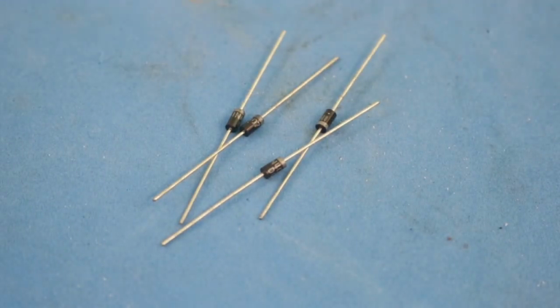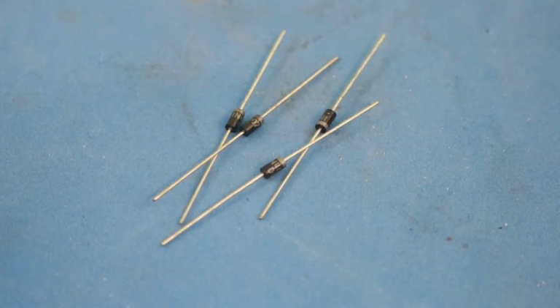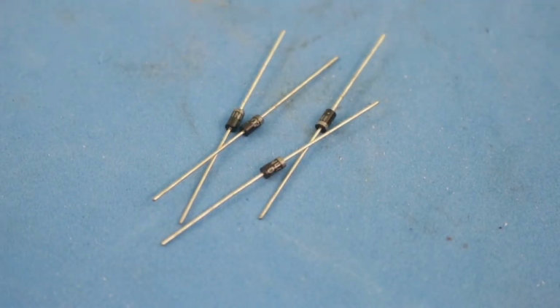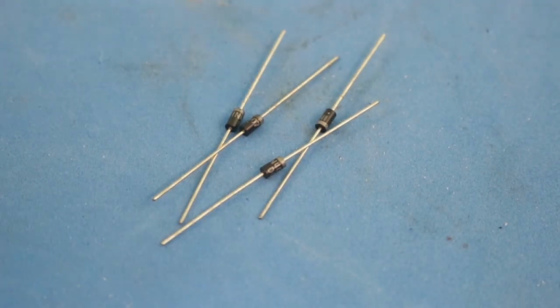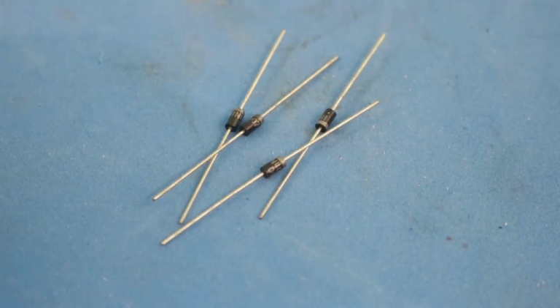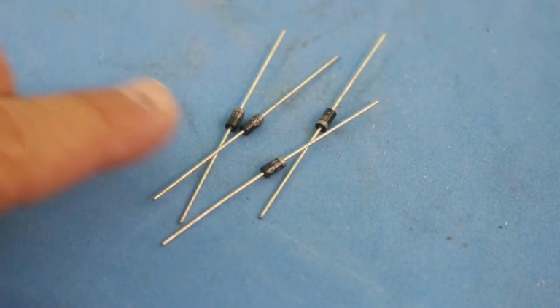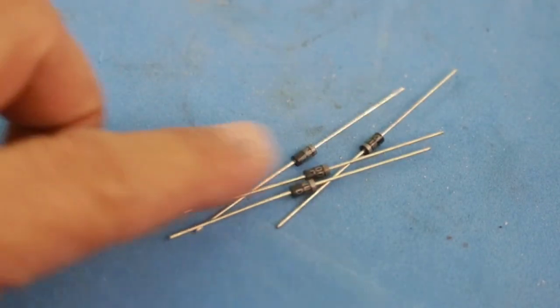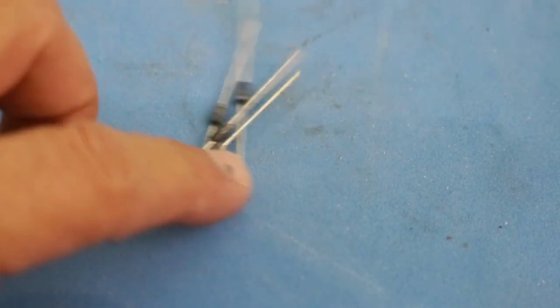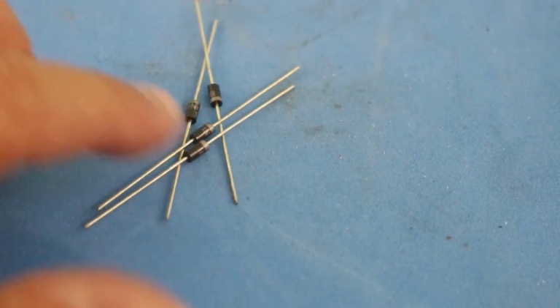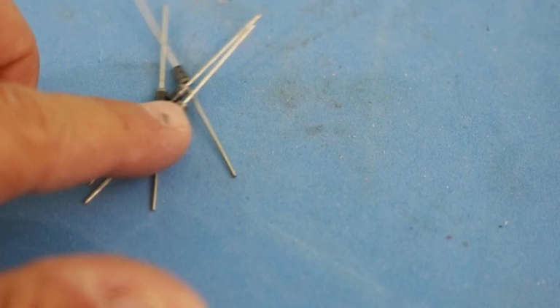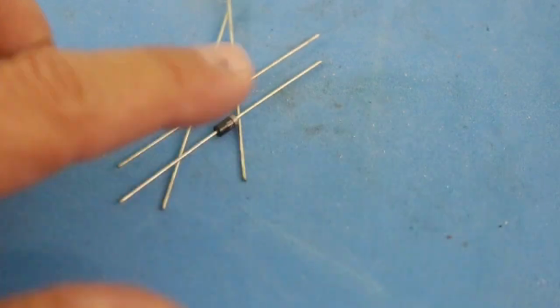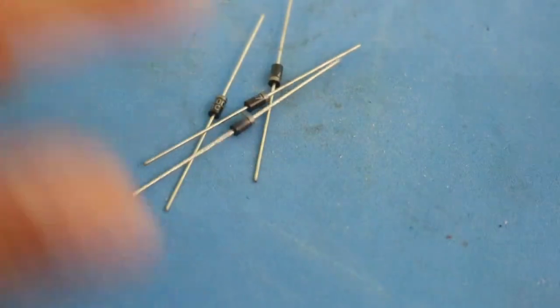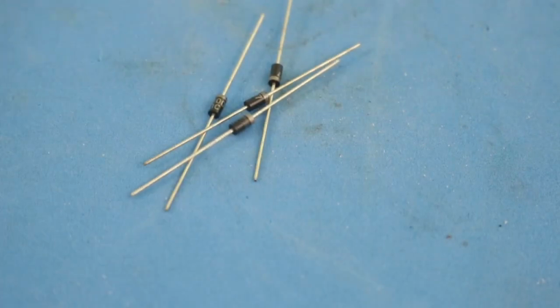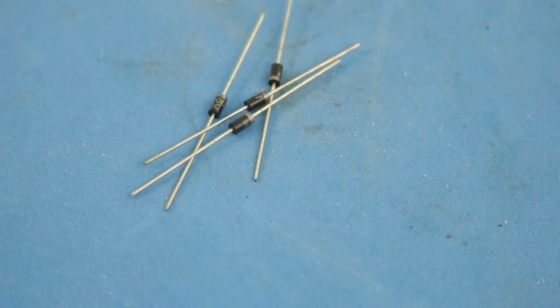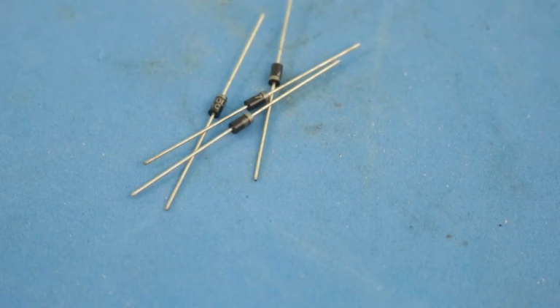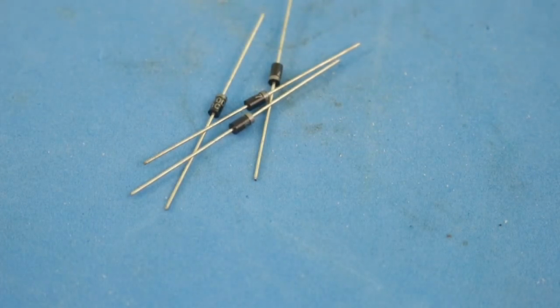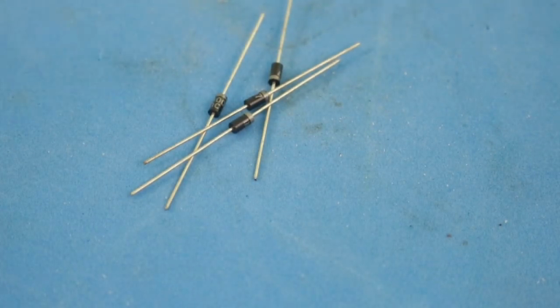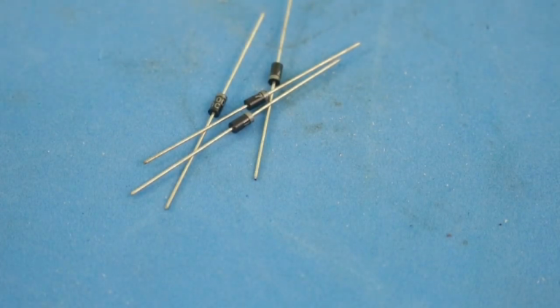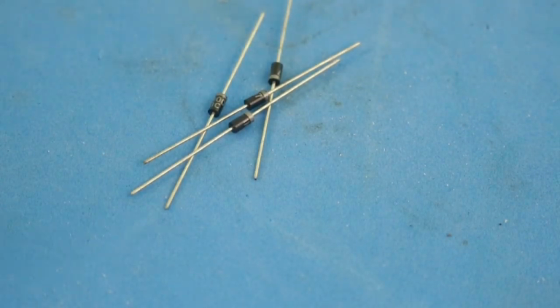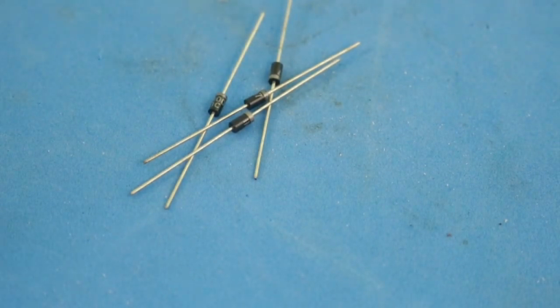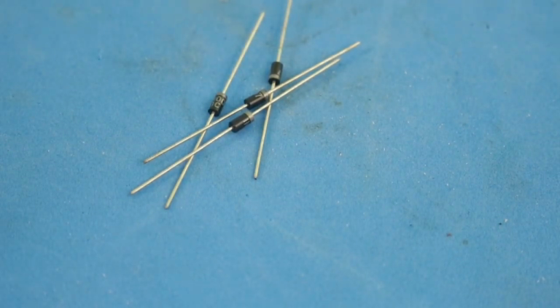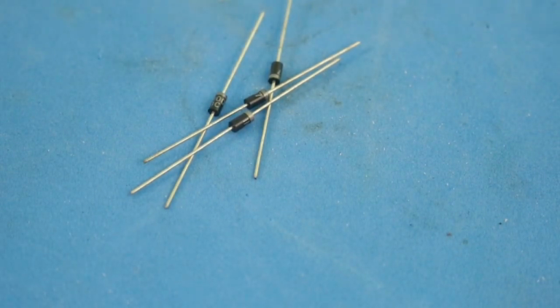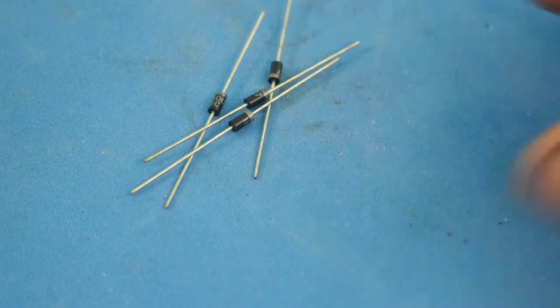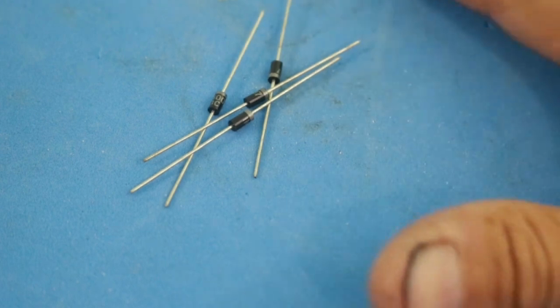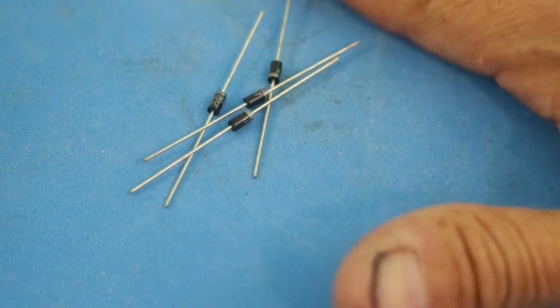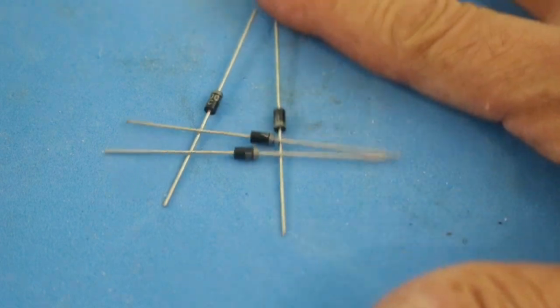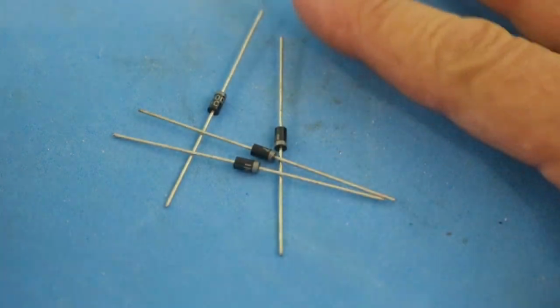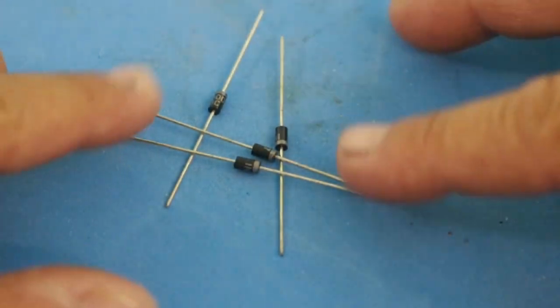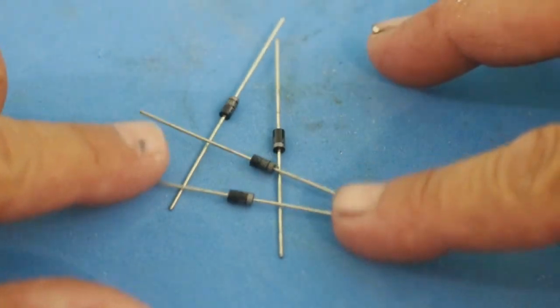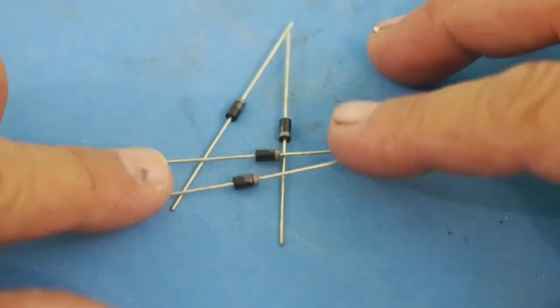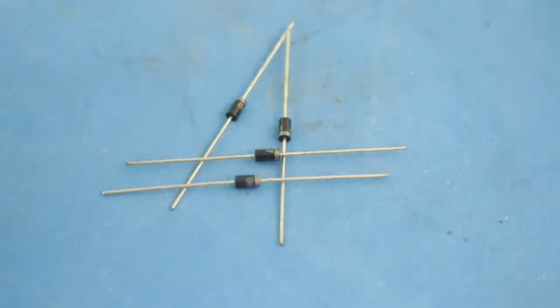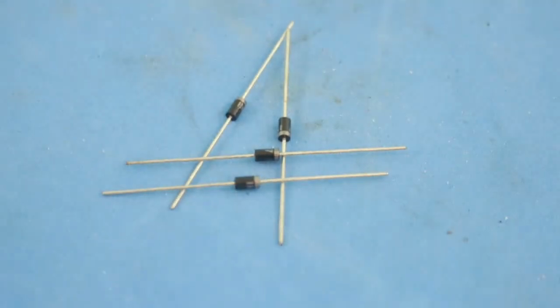Four diodes are needed in order to make a bridge rectifier. This is because the coil produces alternating current and we need to convert that into DC.